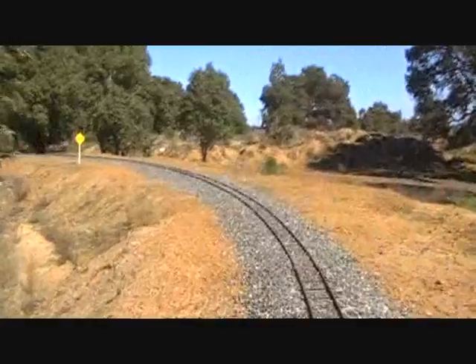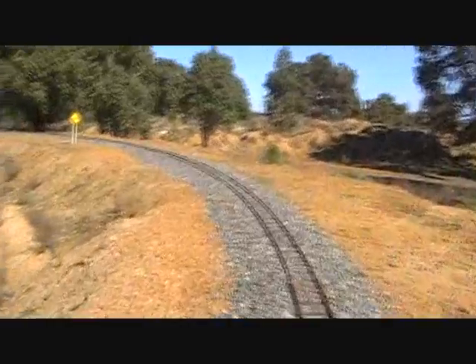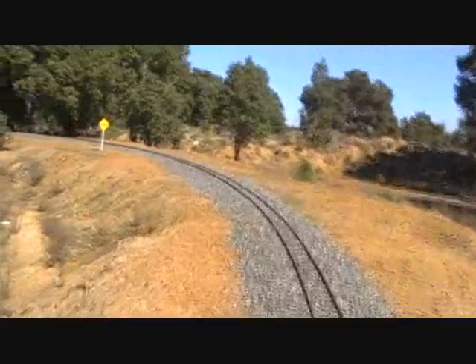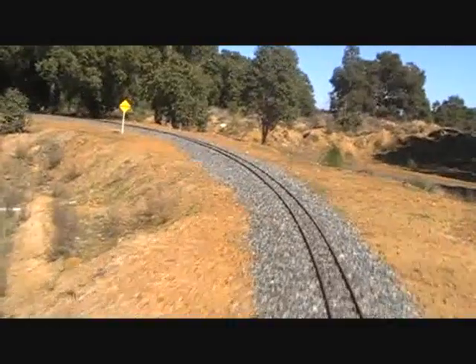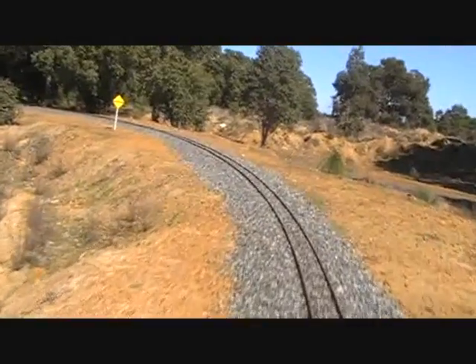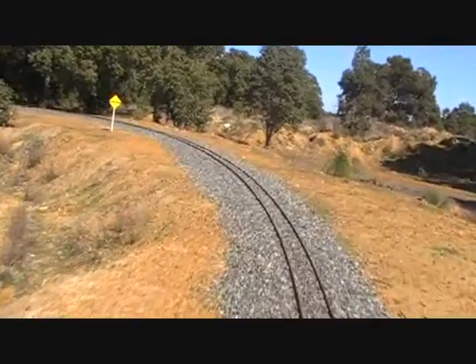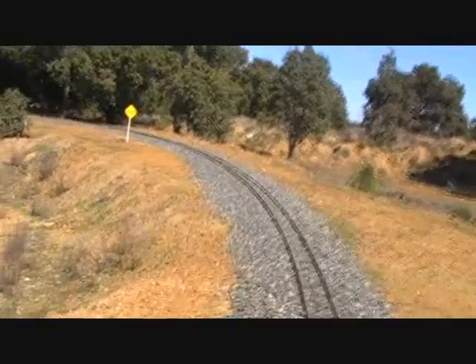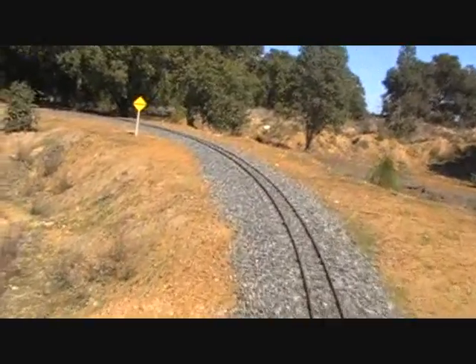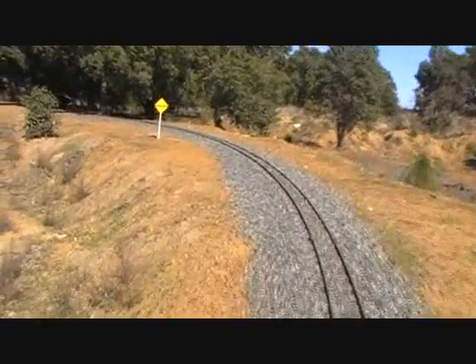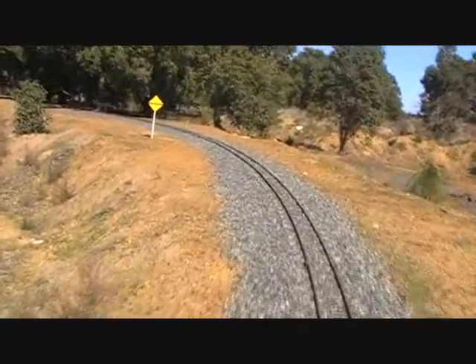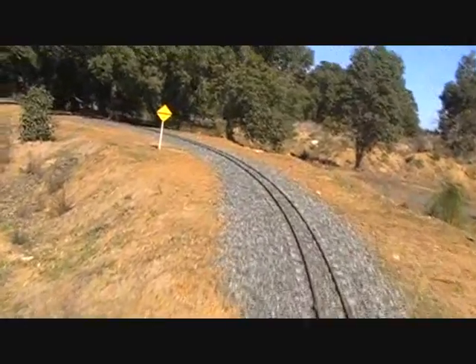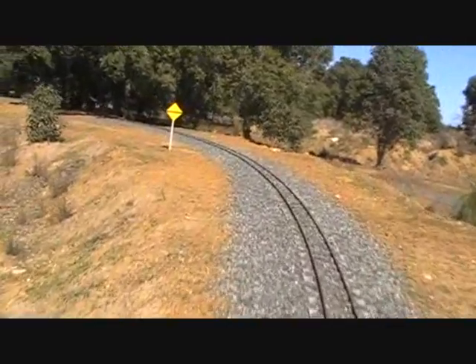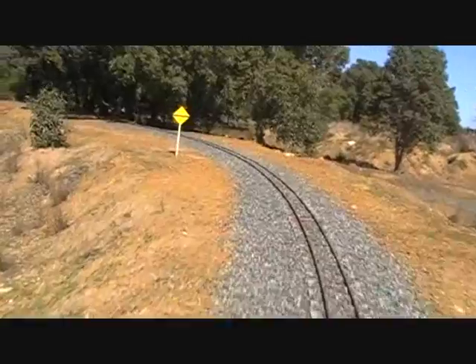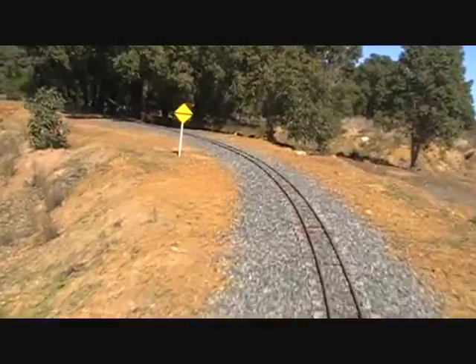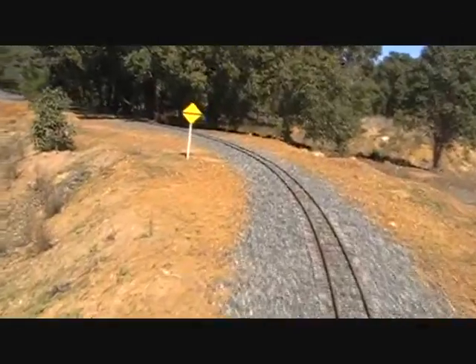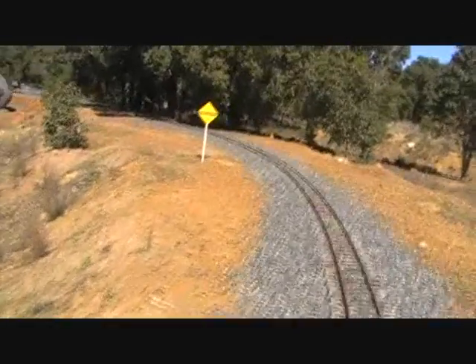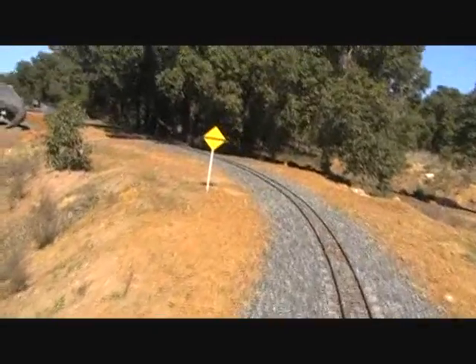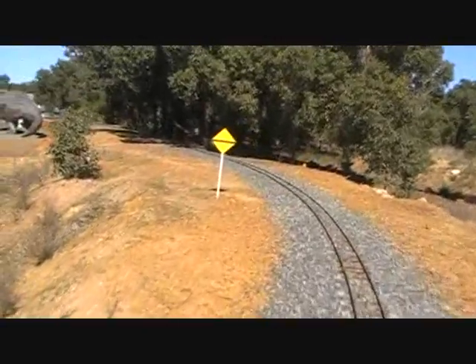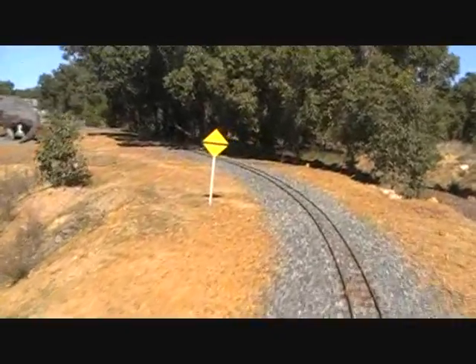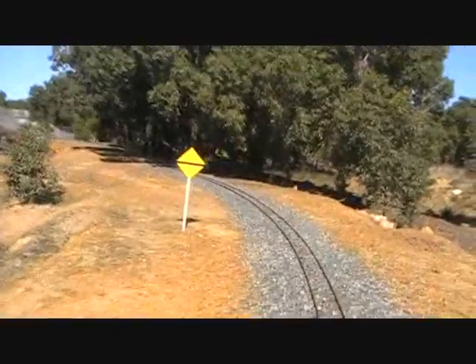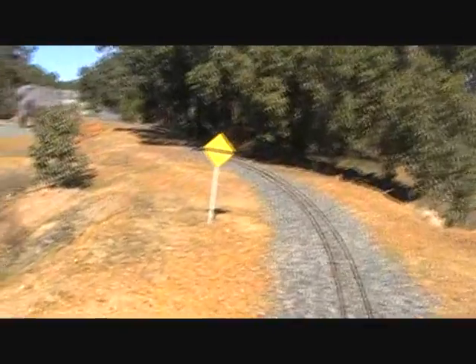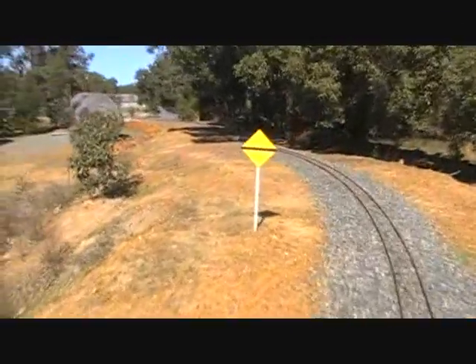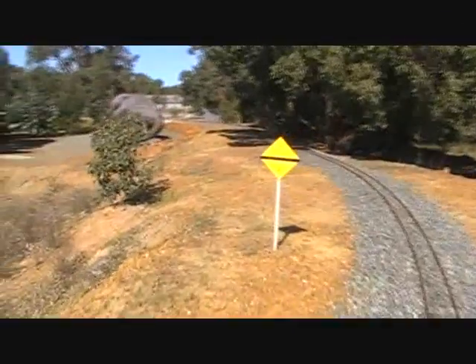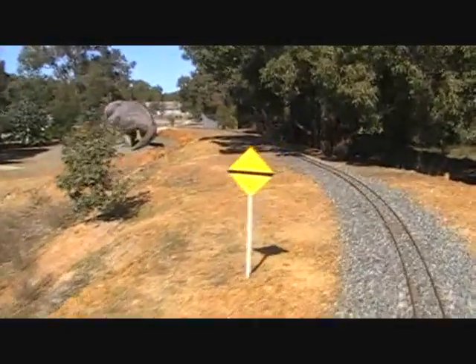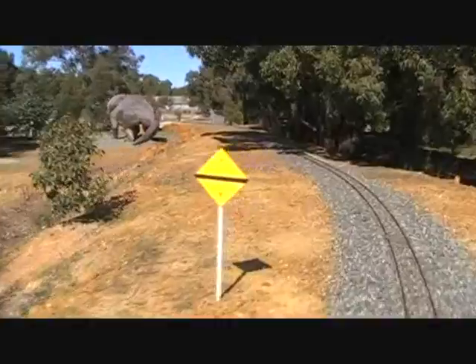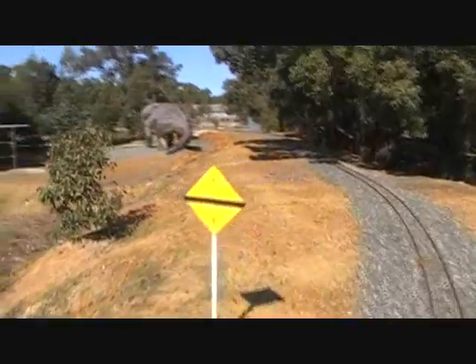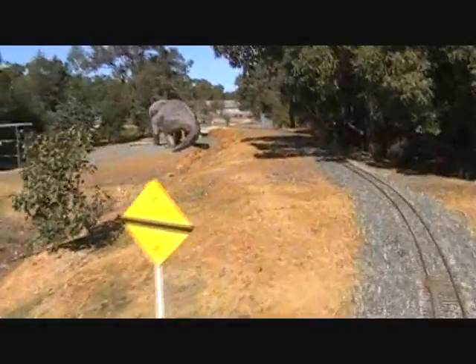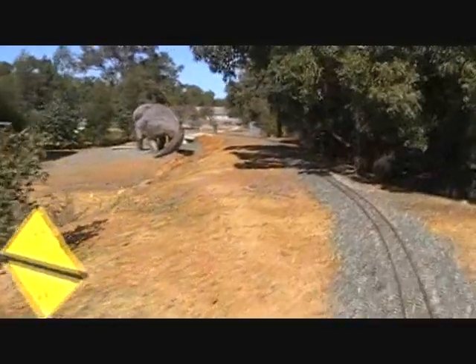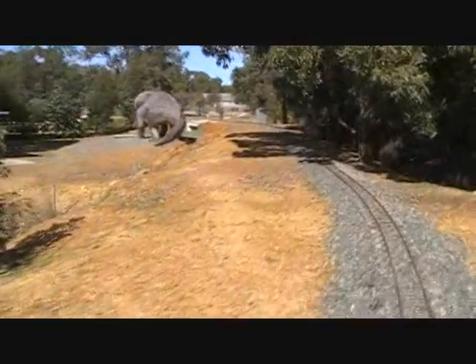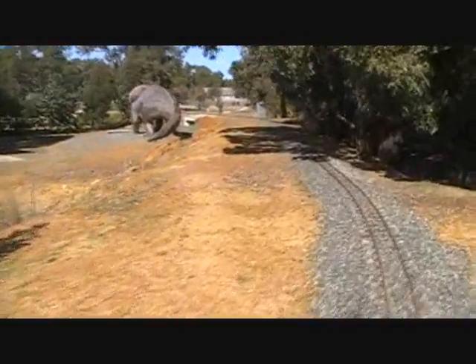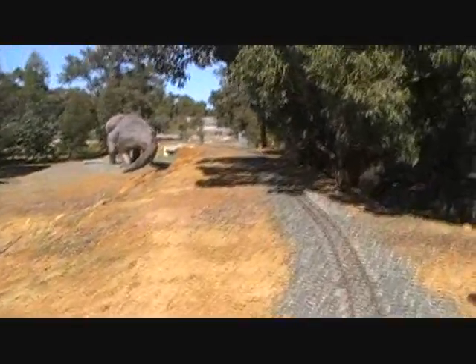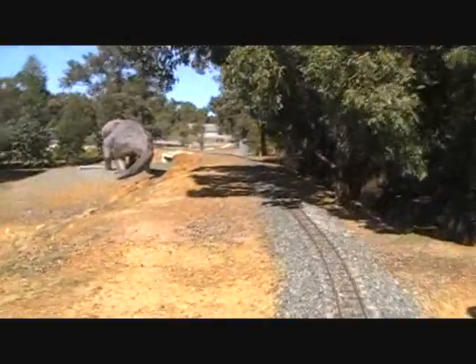This area is called Kev's Curve — this is my curve. Somebody stuffed up when it came to putting down the earthworks, so it took me to try and sort things out. There's a caution sign up here — not necessarily the correct one, but it's a caution sign.